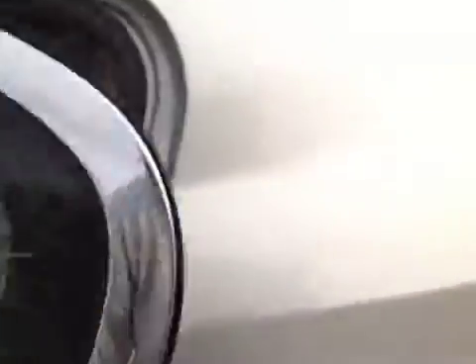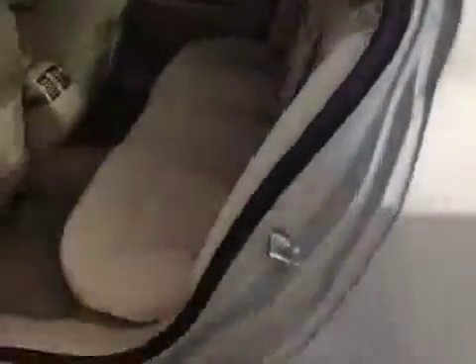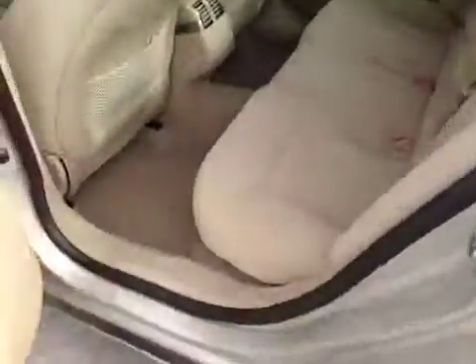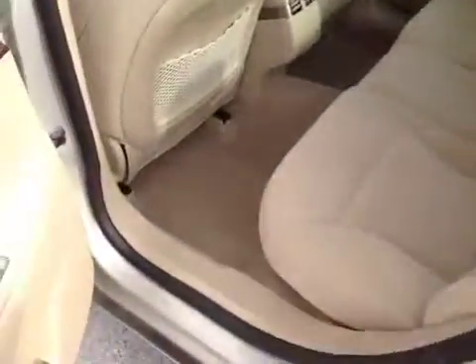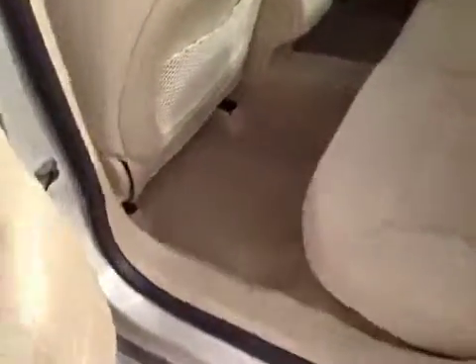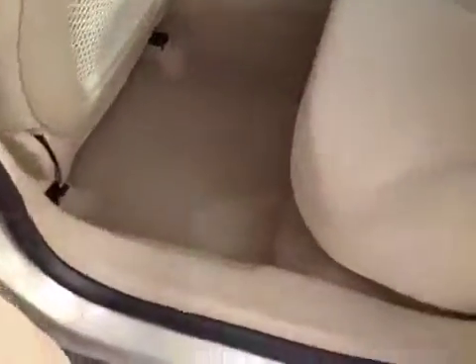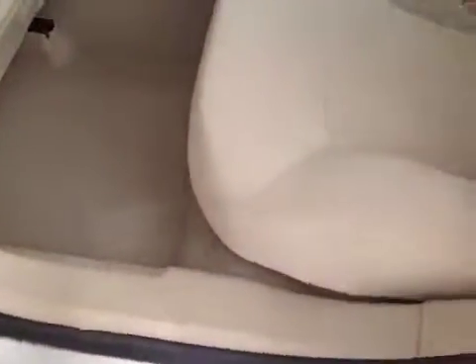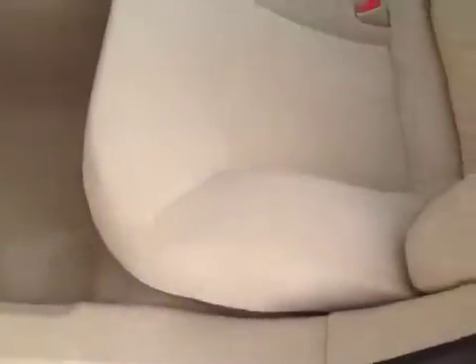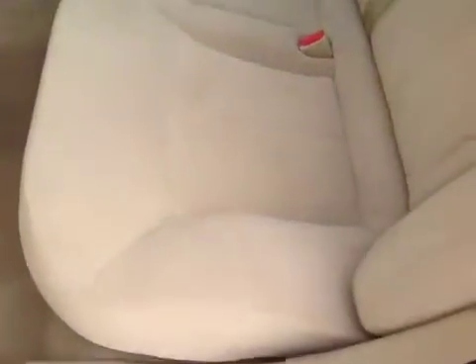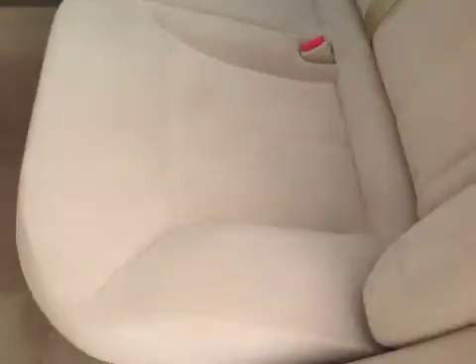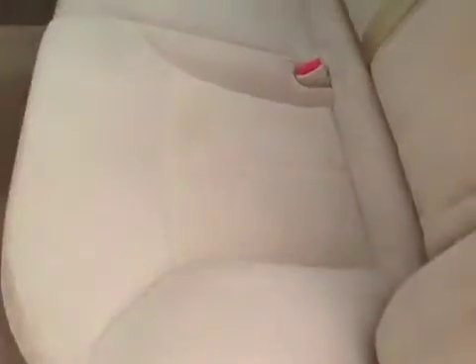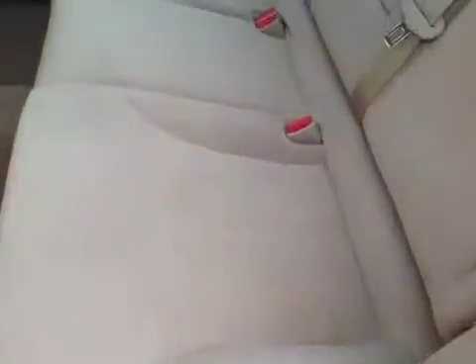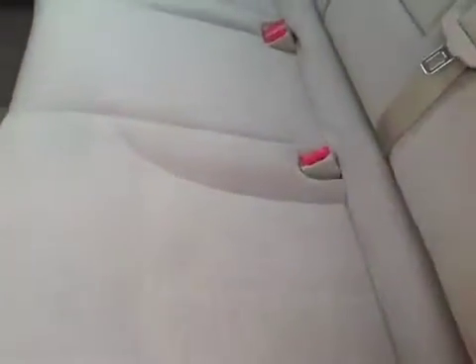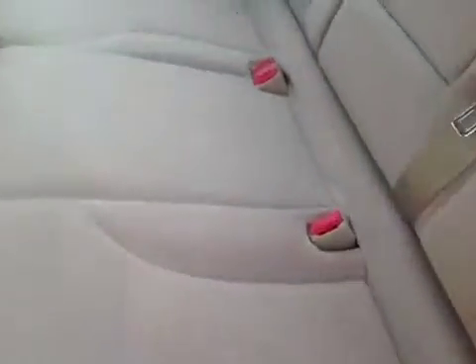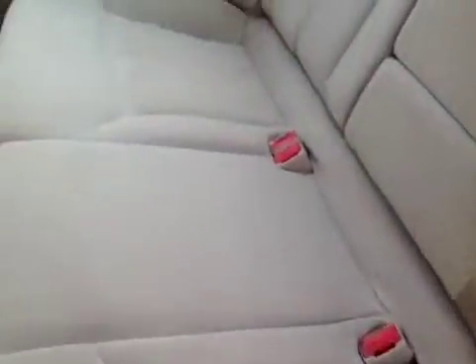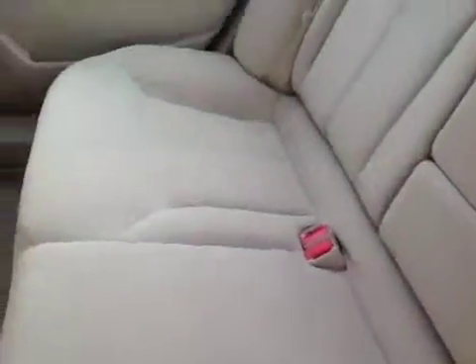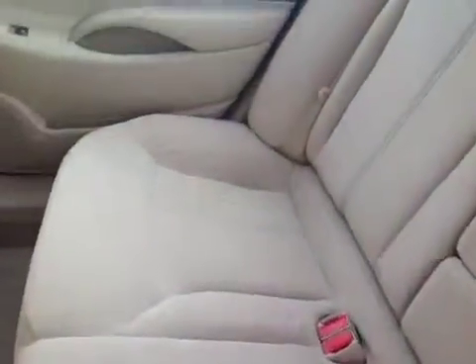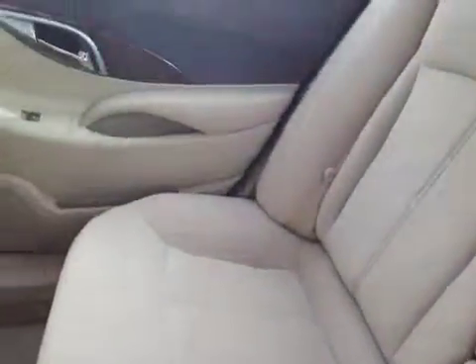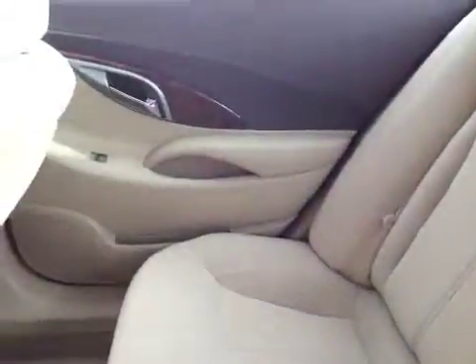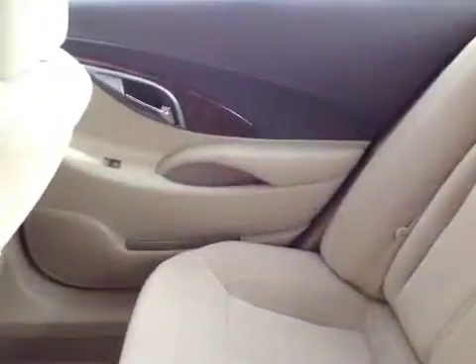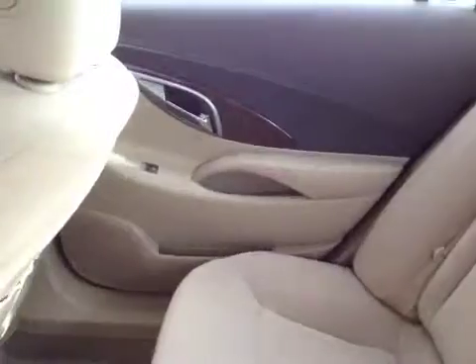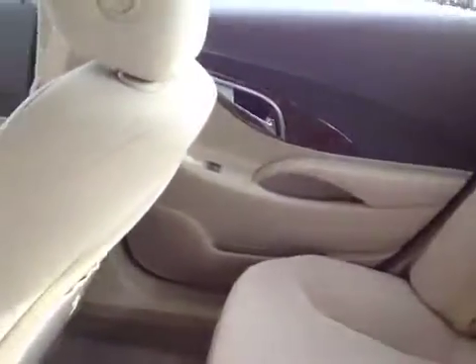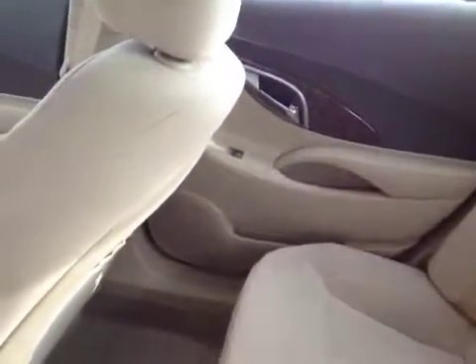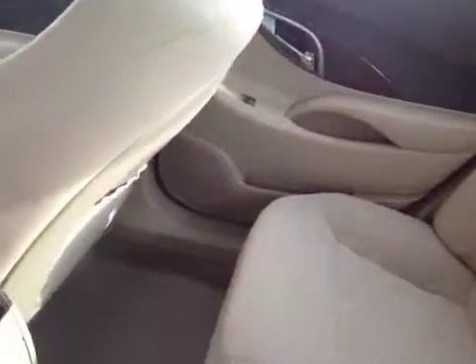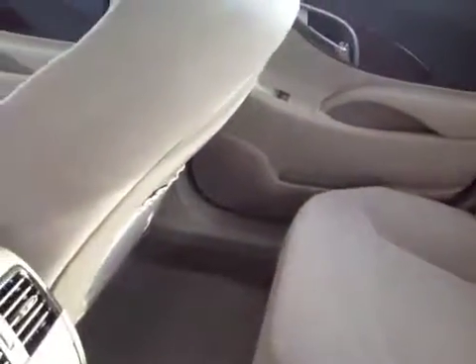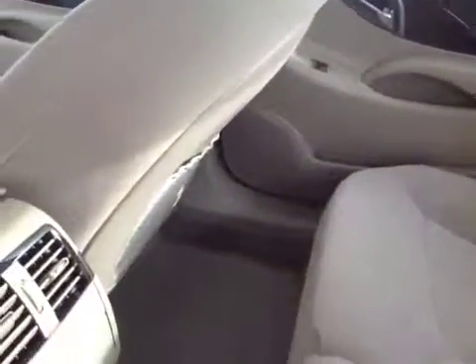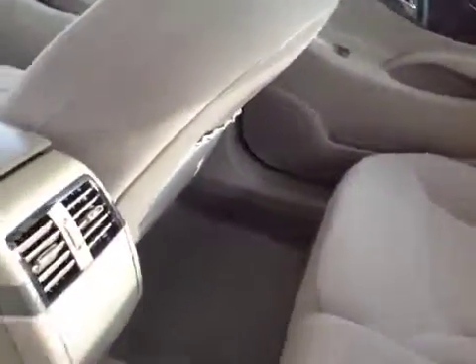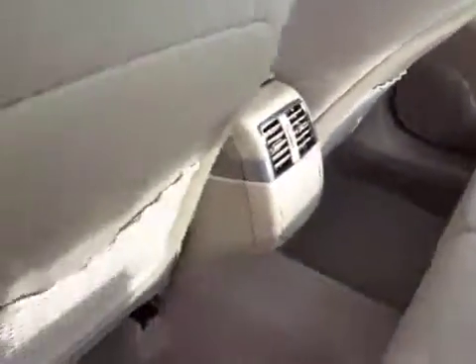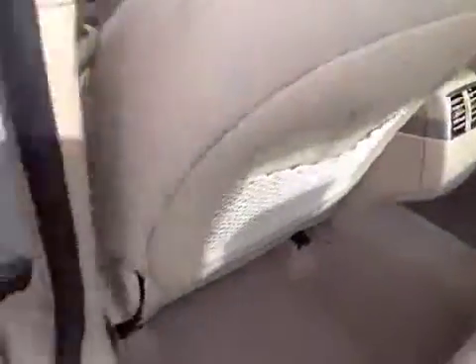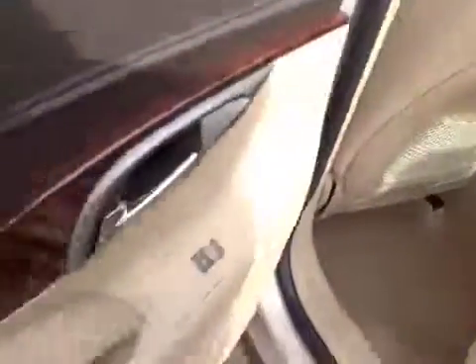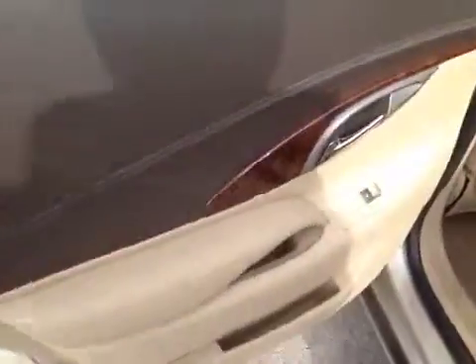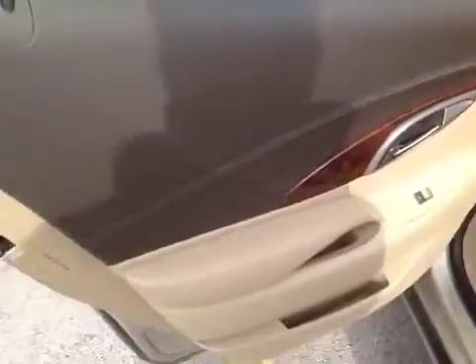In the back also, carpeting looks like new. Back seats look good. Door panels, headliner's okay, and the door looks good here too.